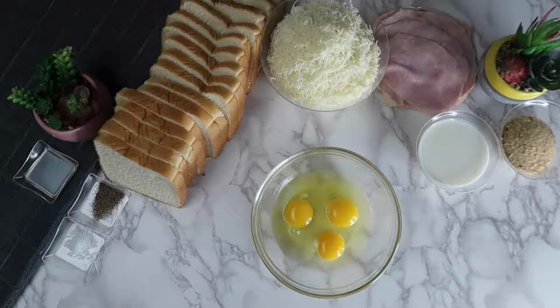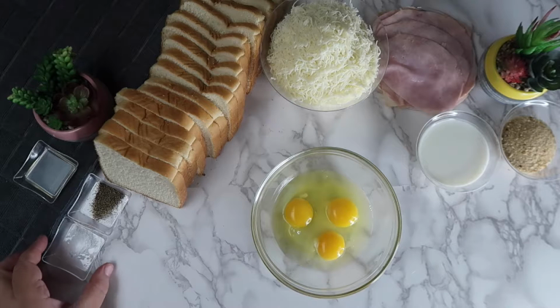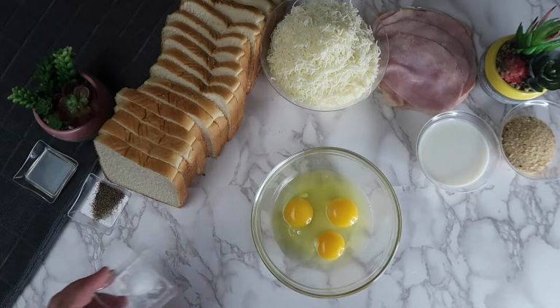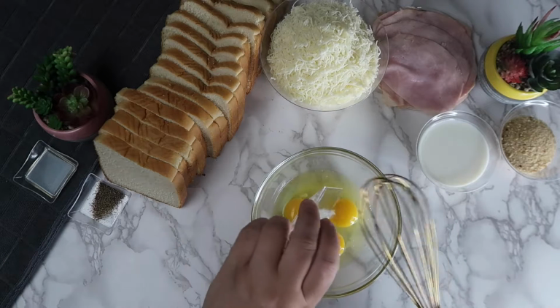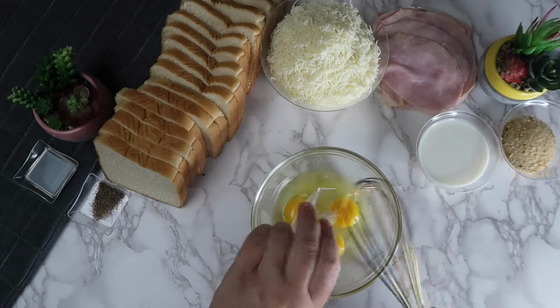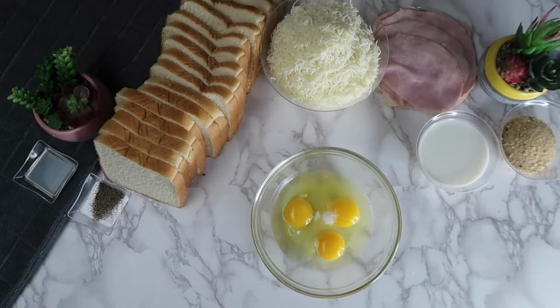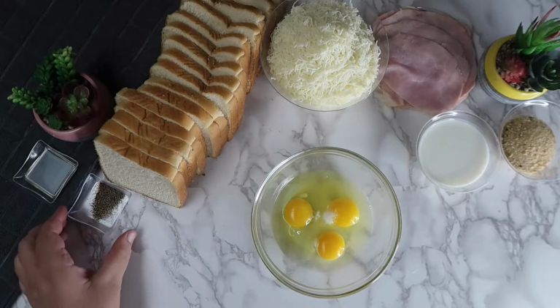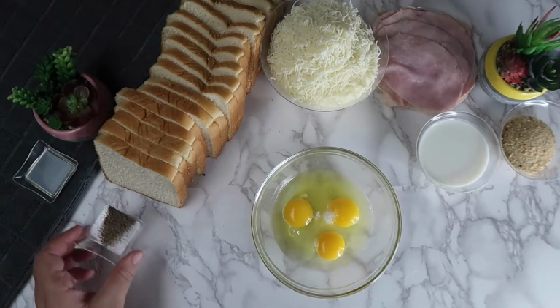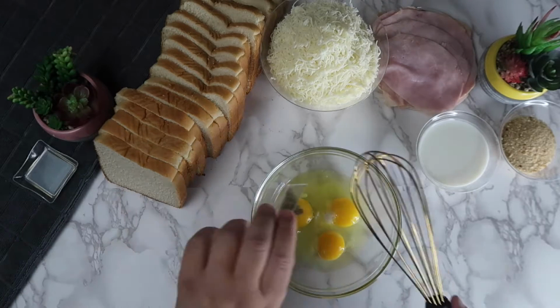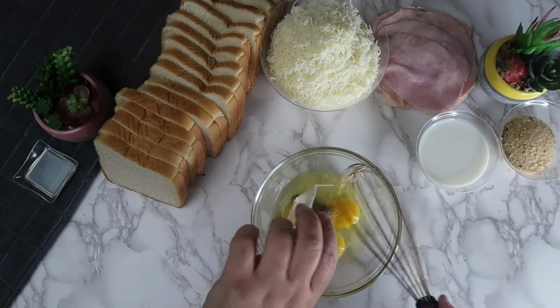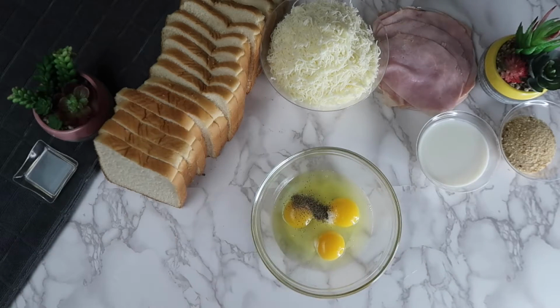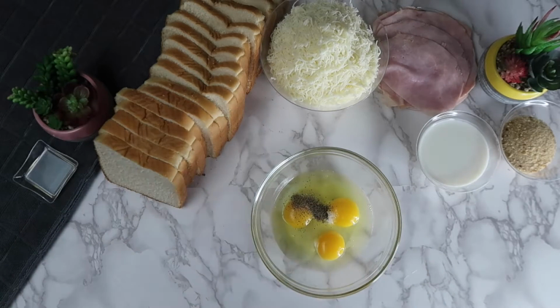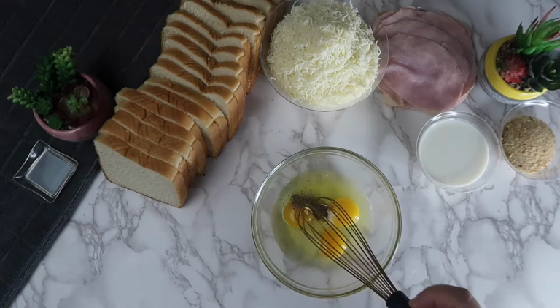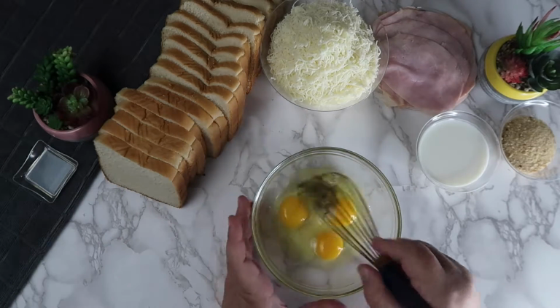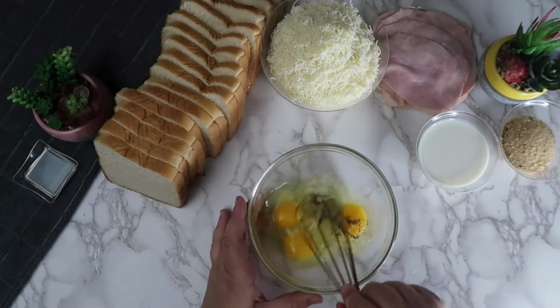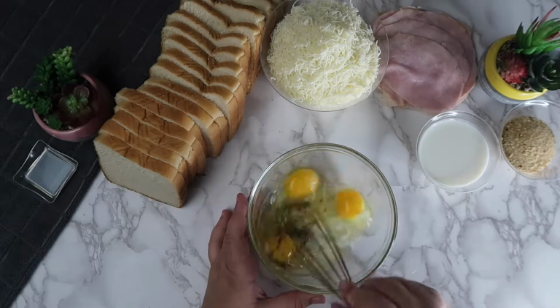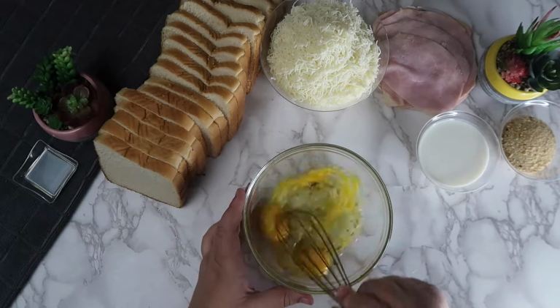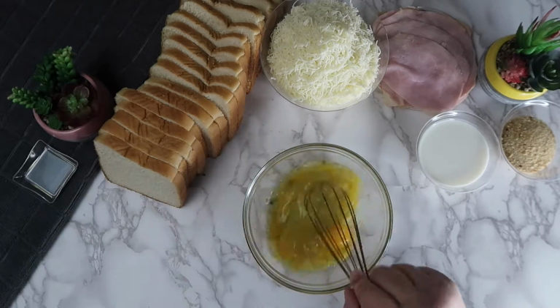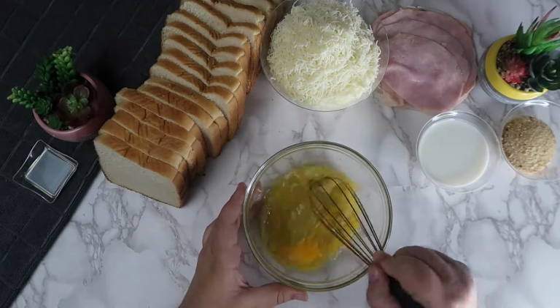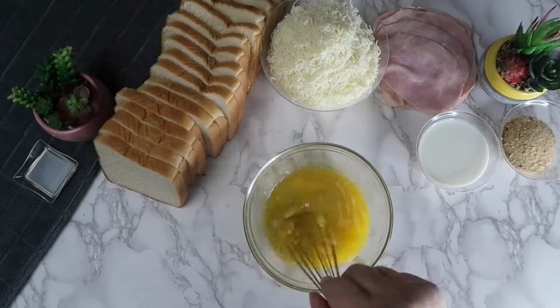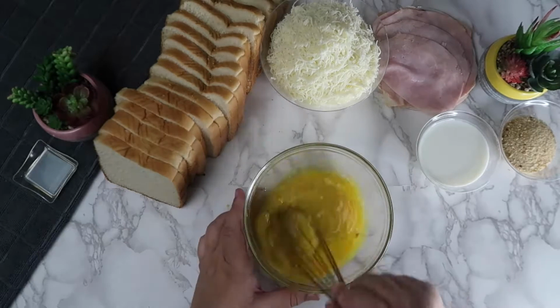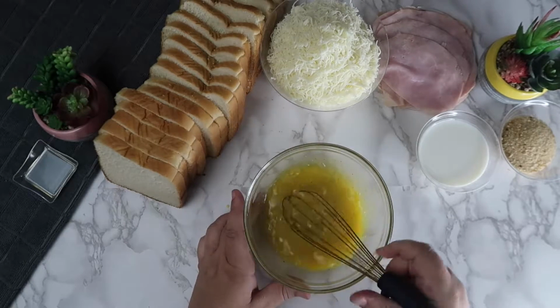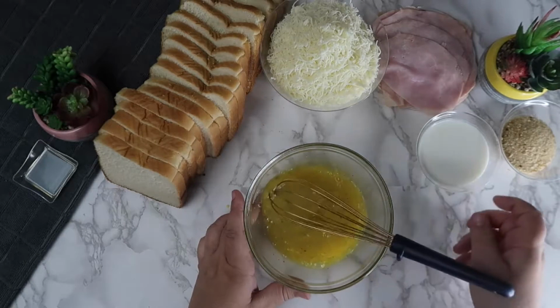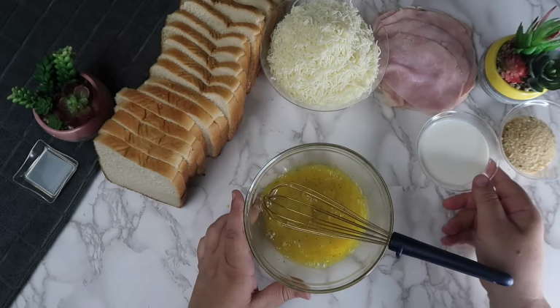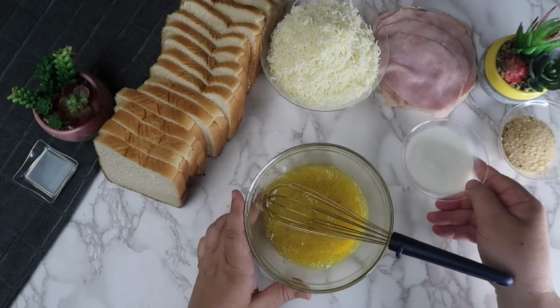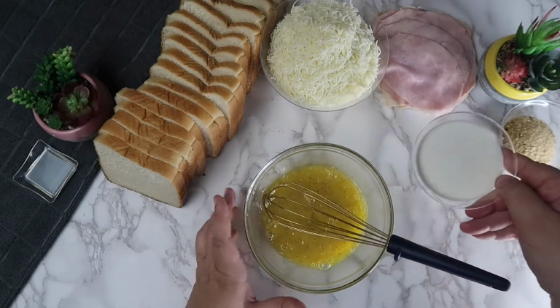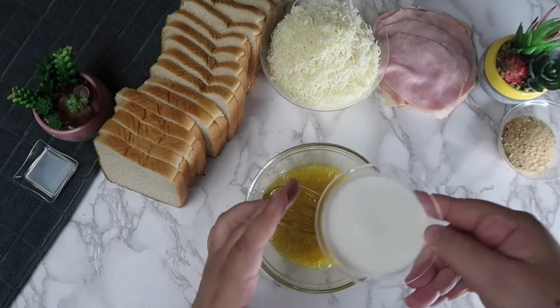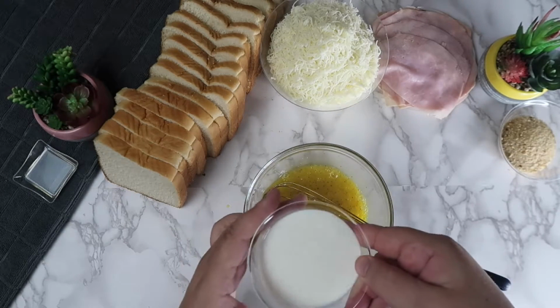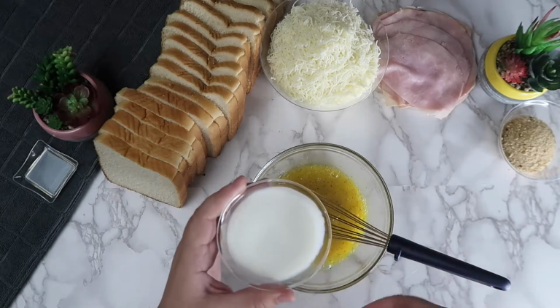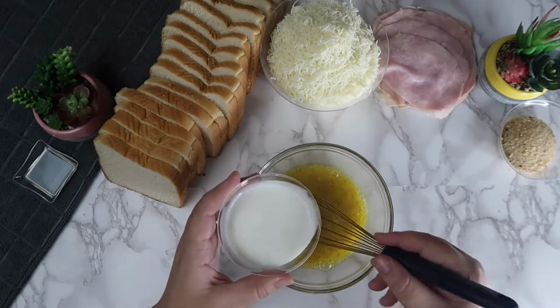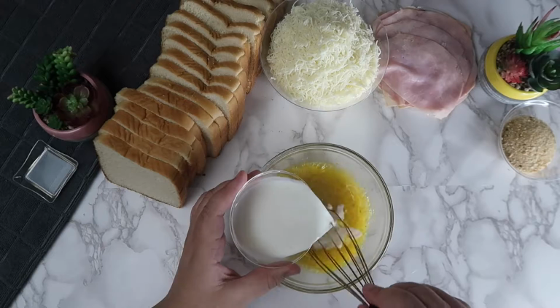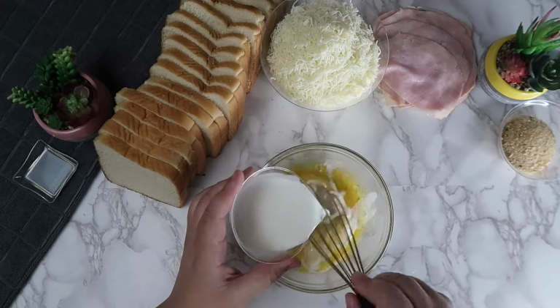To the eggs we are going to add in the salt and the pepper and mix until the eggs are completely smooth. Then add in the milk and whisk until completely combined.